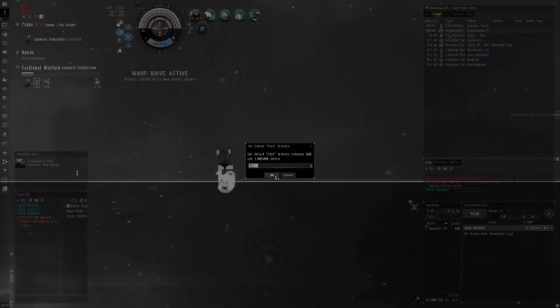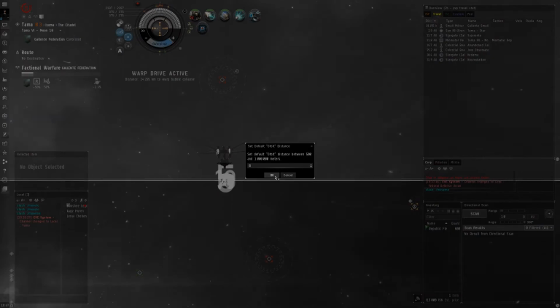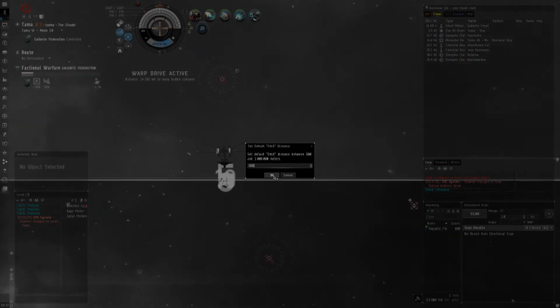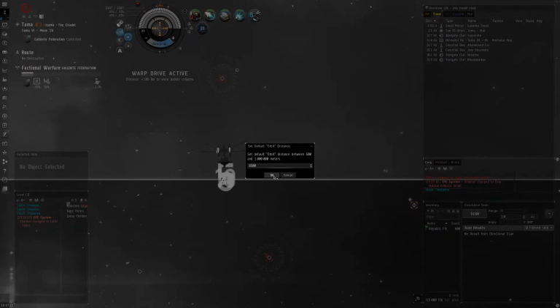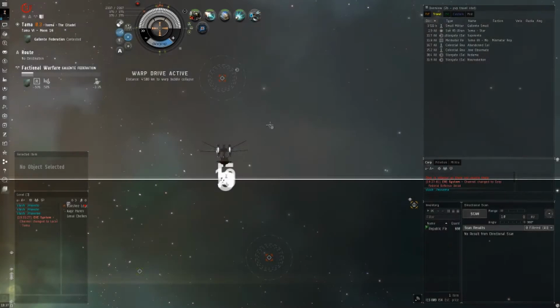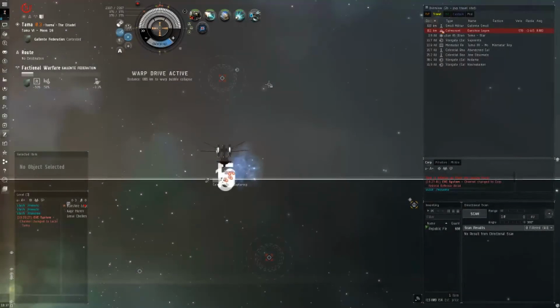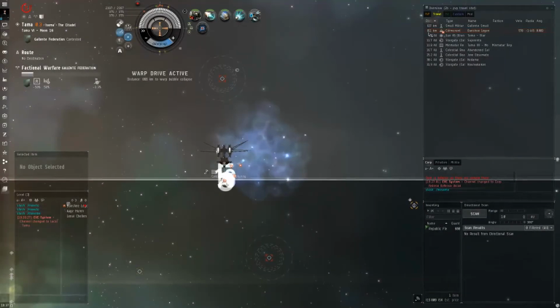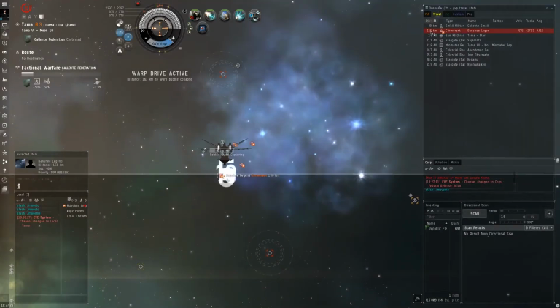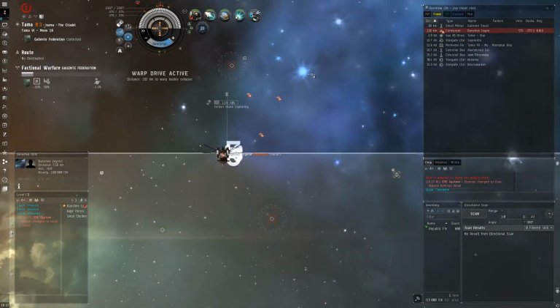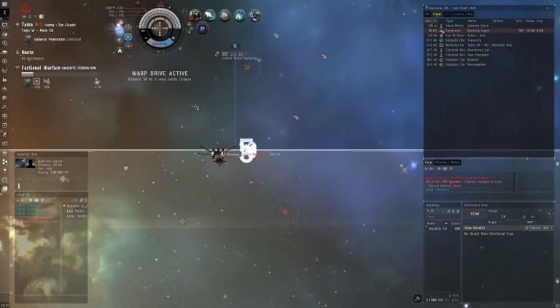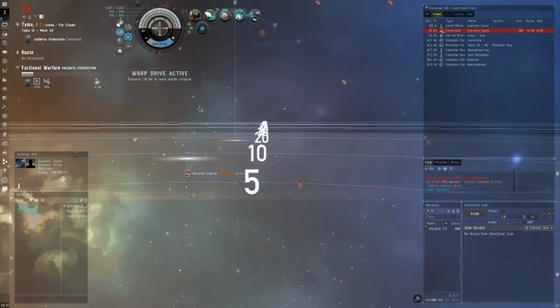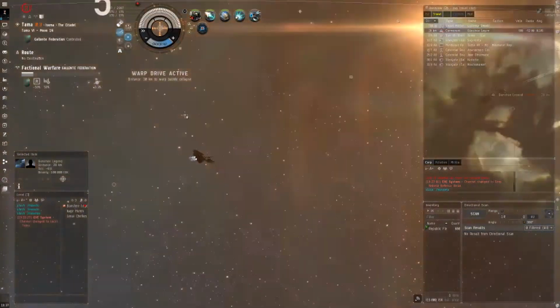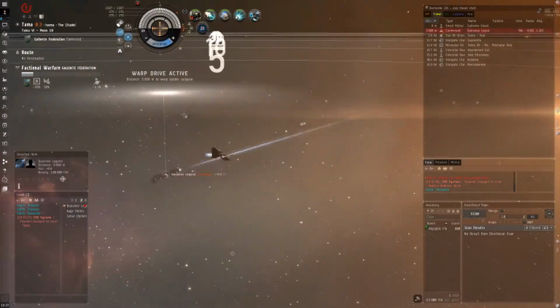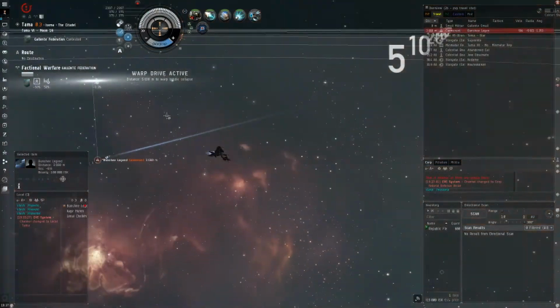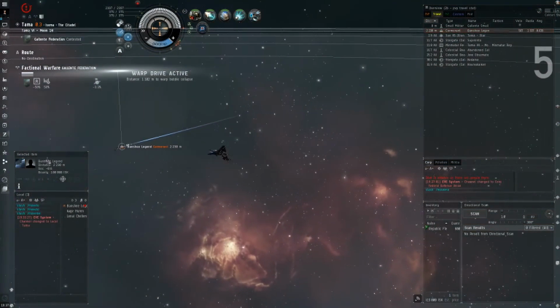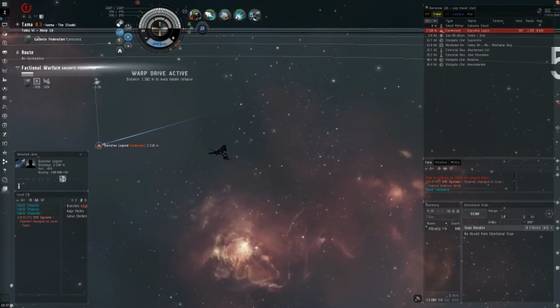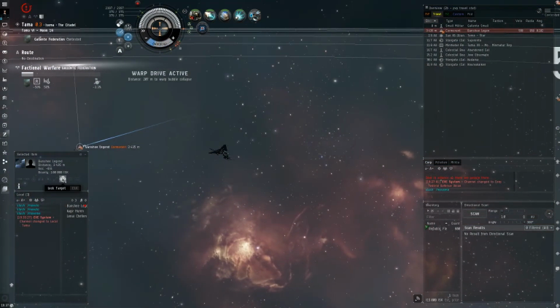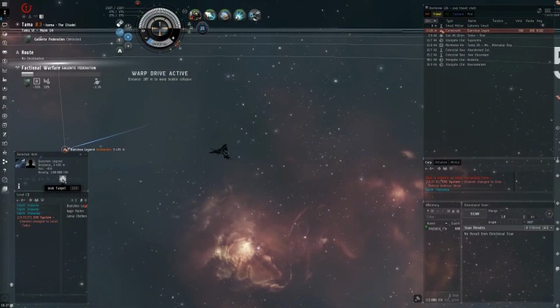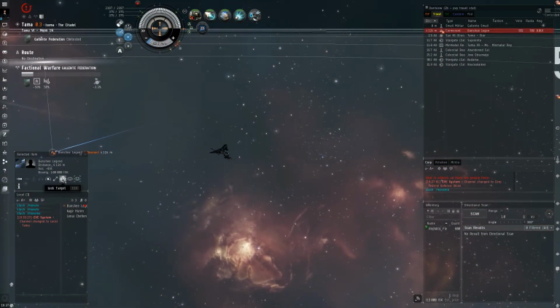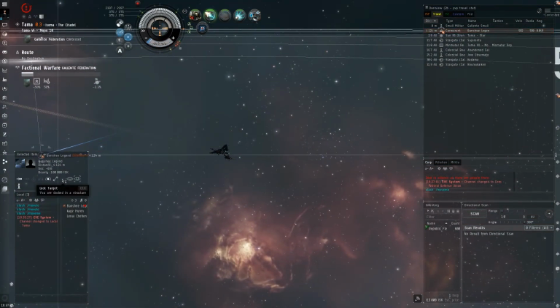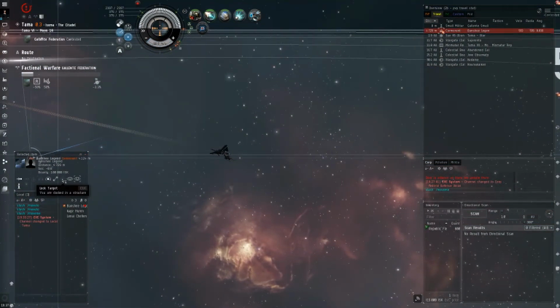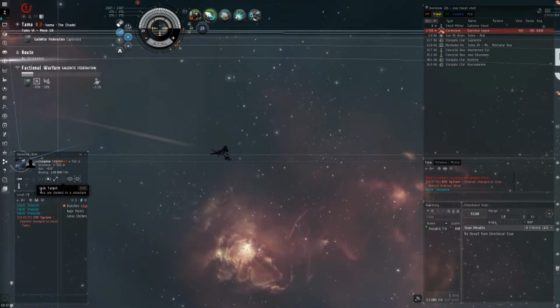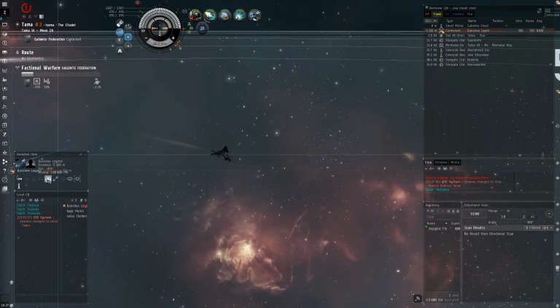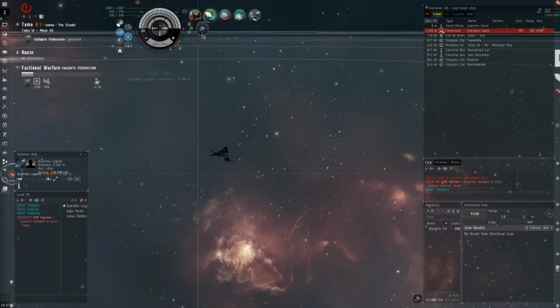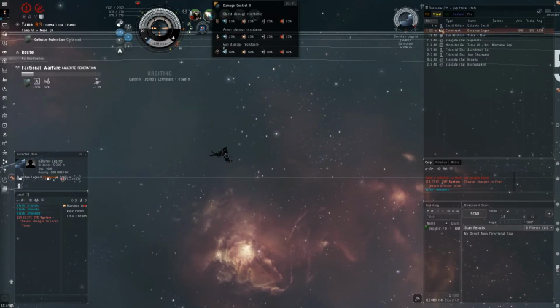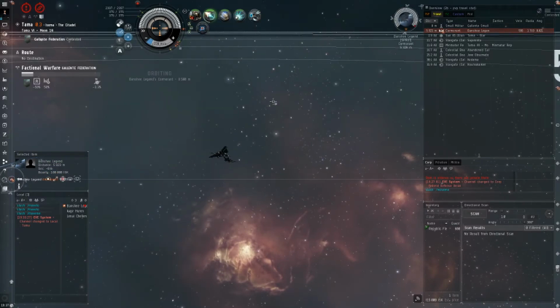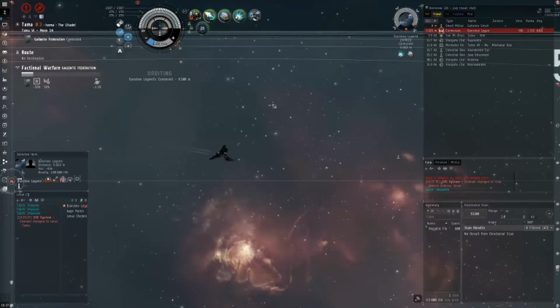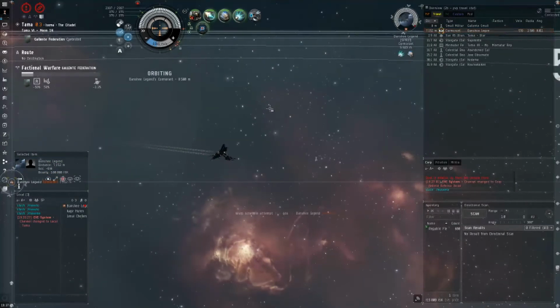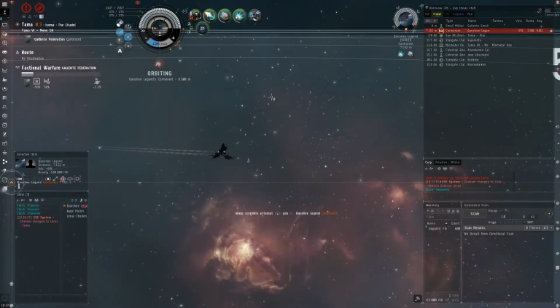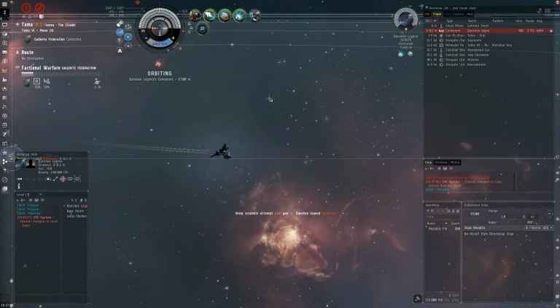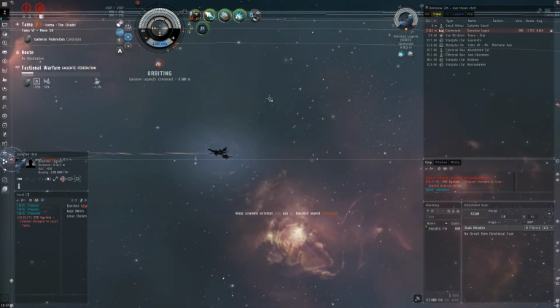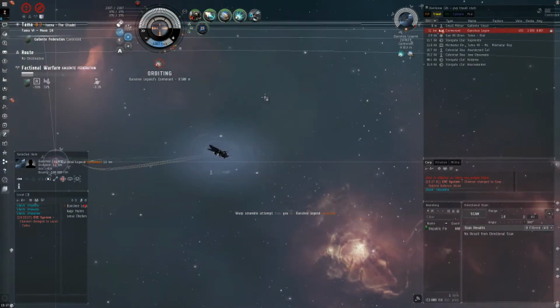So what about the secondary tackle? You either fly with your initial tackler to secure the point on target, or warp in with the fleet. You lock target, you scram, you web, and orbit at the very edge of scram range.